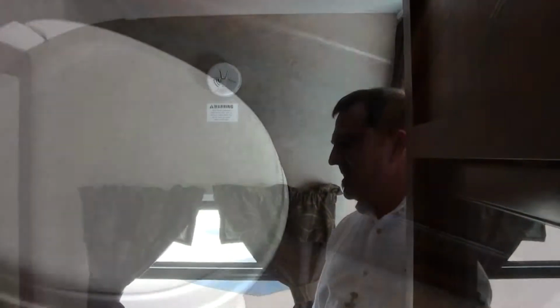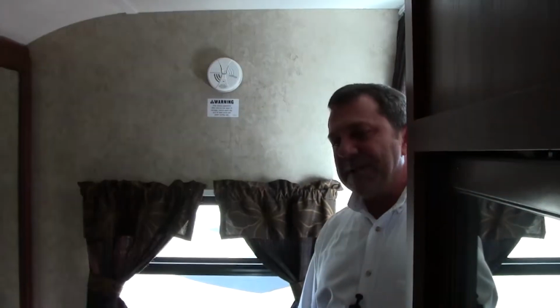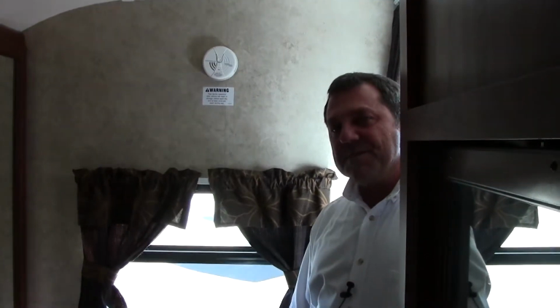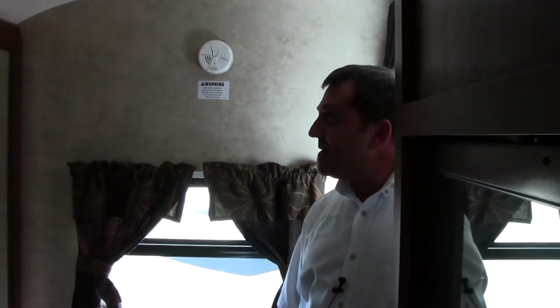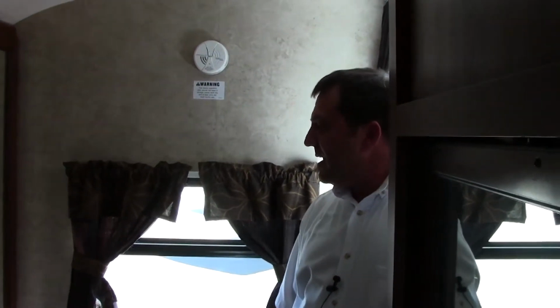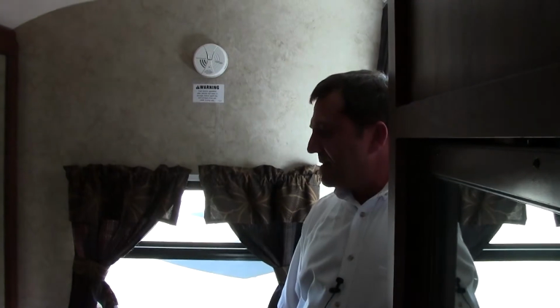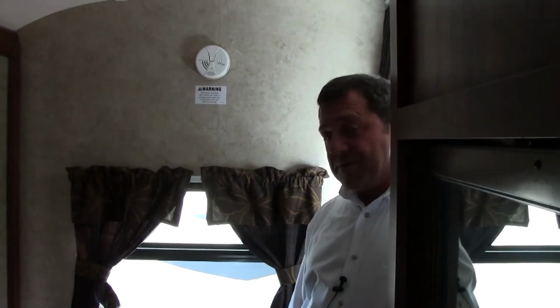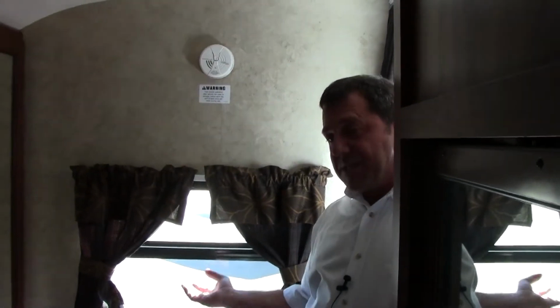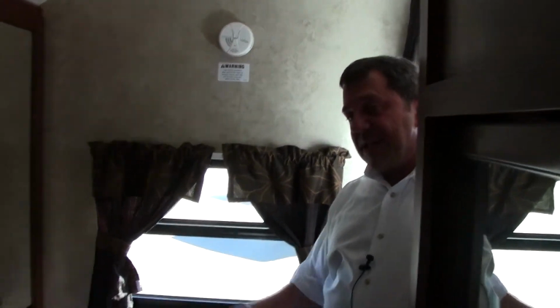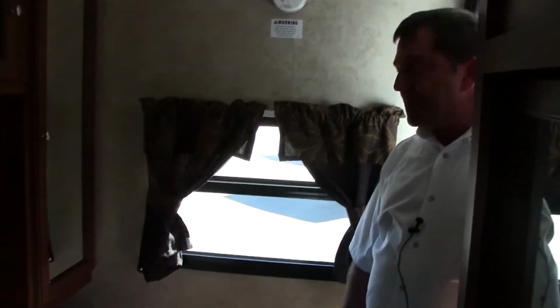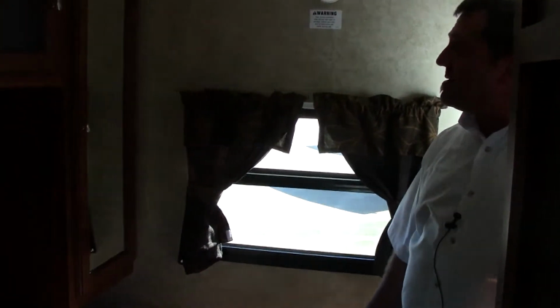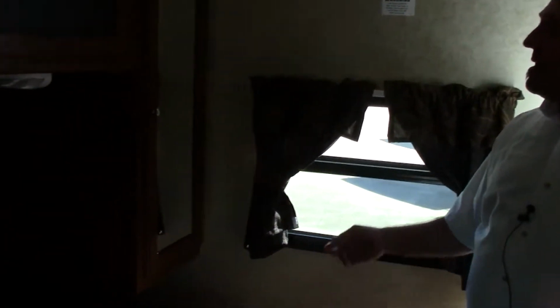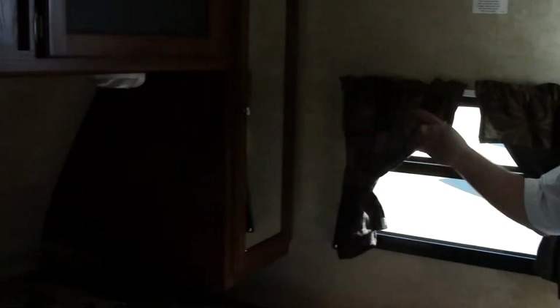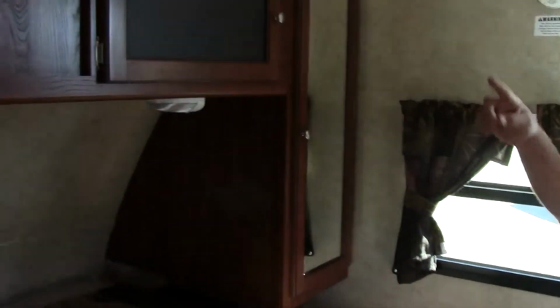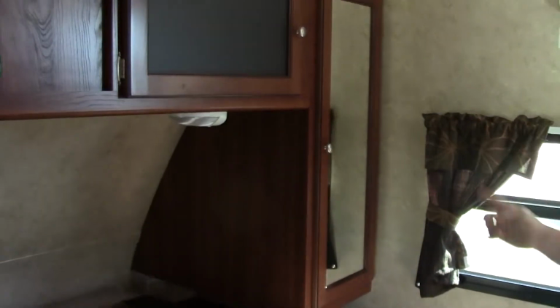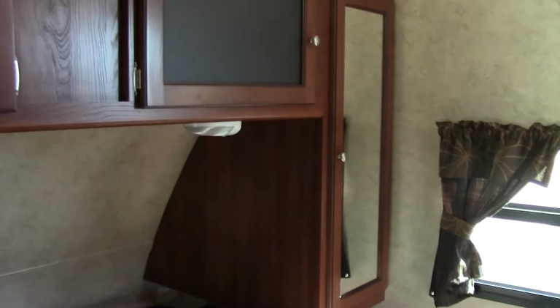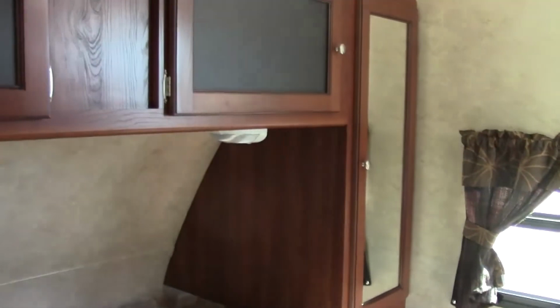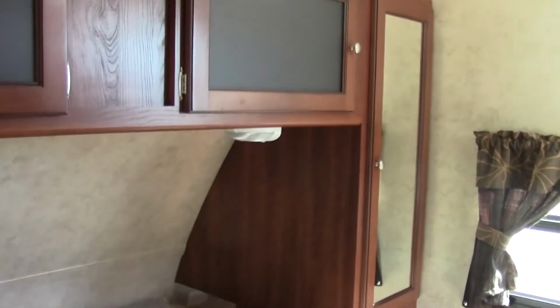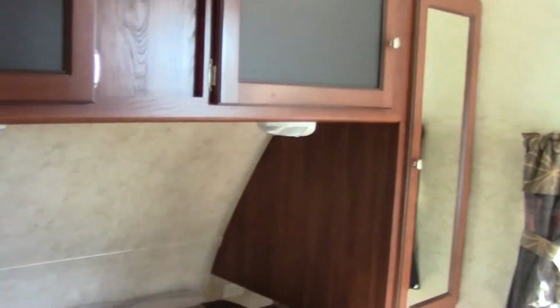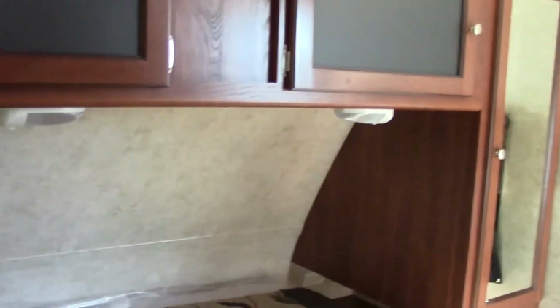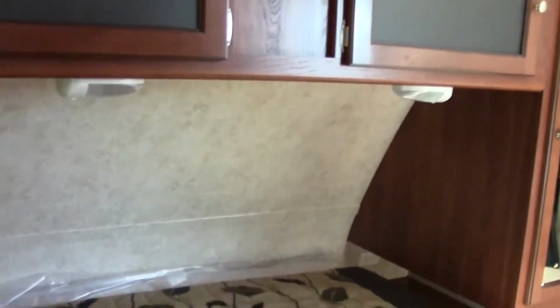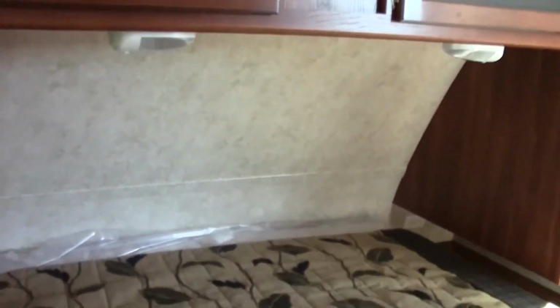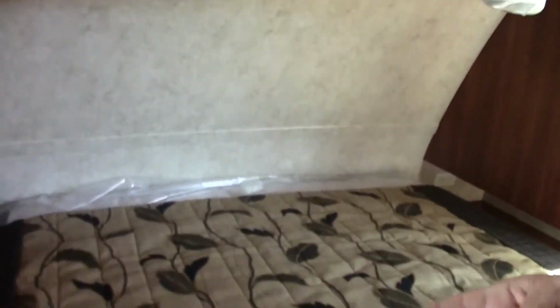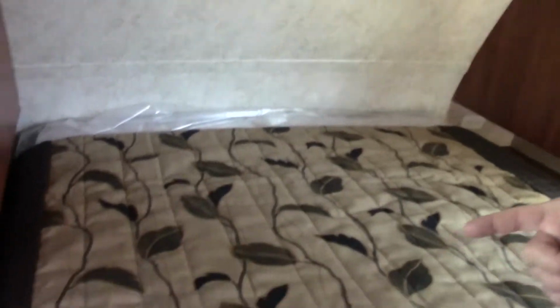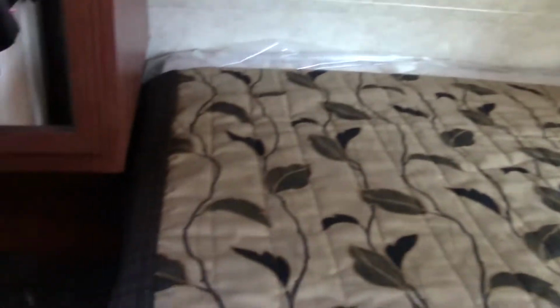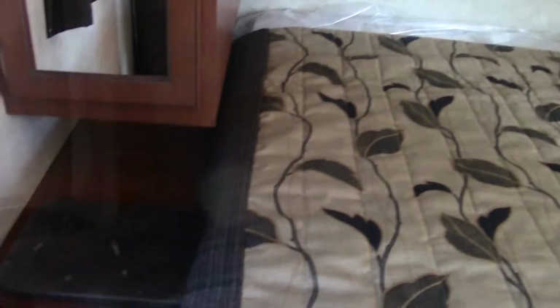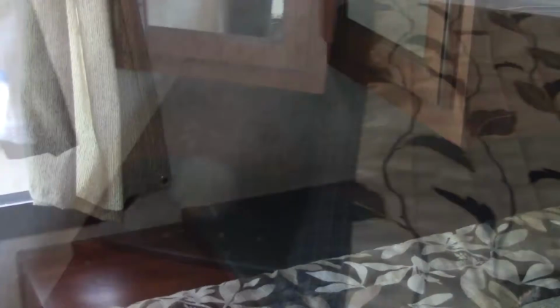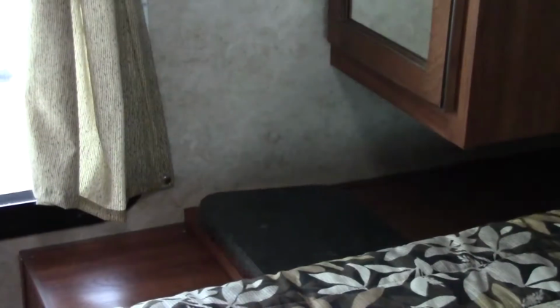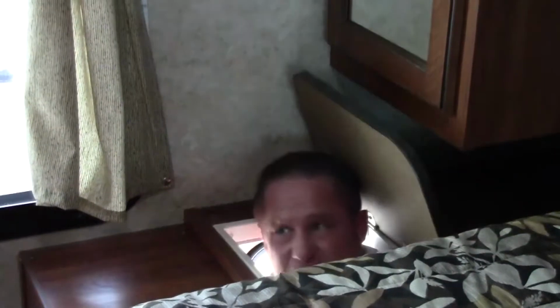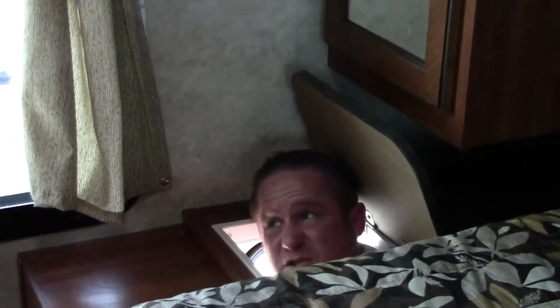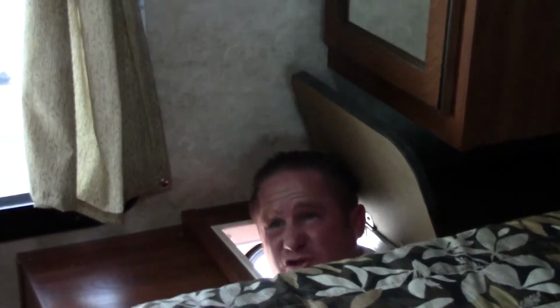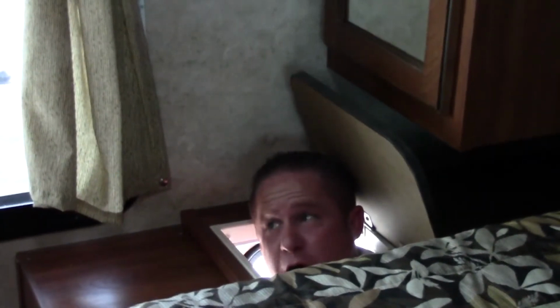Now we're in the bedroom area. If you'll notice it's well lit — you've got lots of windows in here, lots of cabinets over and around with the plug-ins. Oh, one other thing I forgot to show you: the laundry chute. I found a place to put those stinky towels!